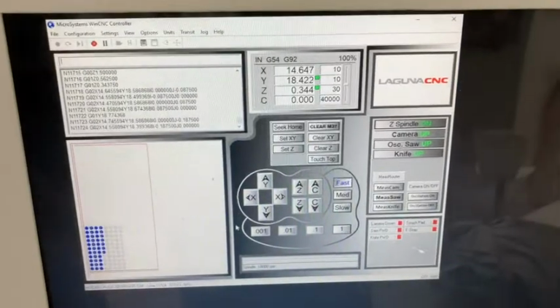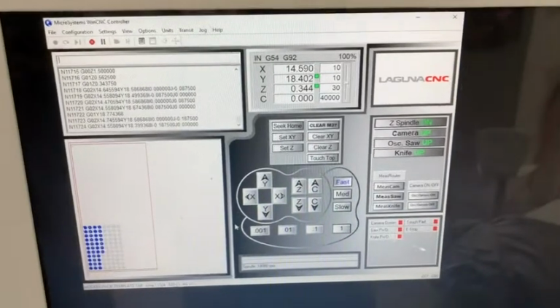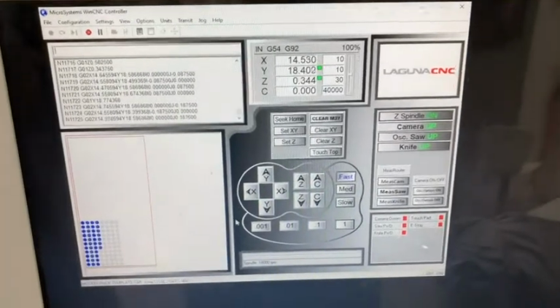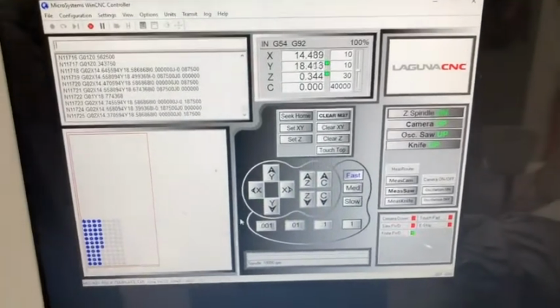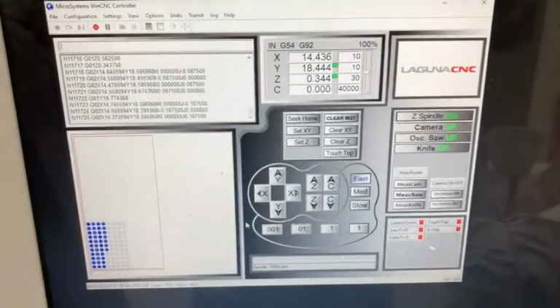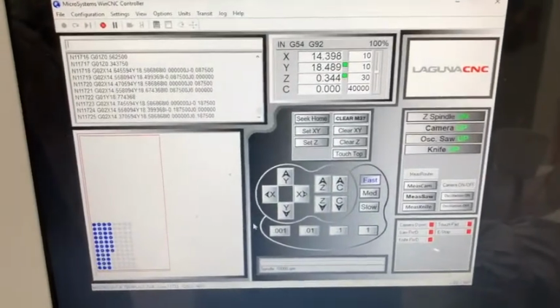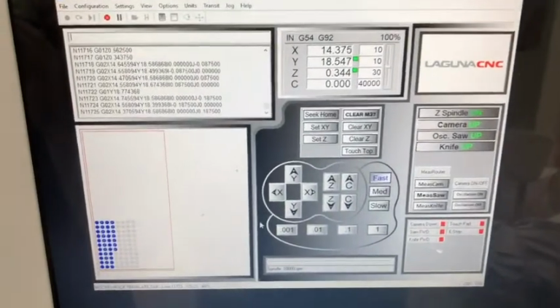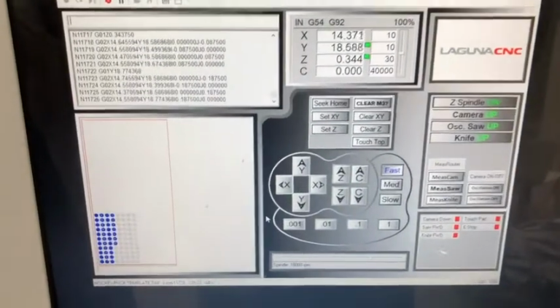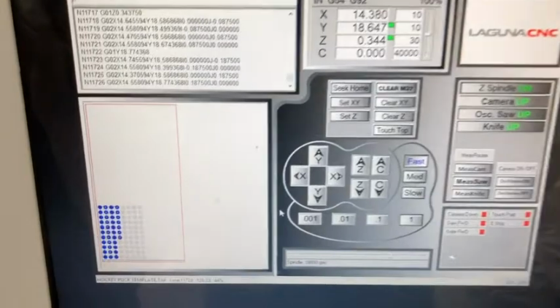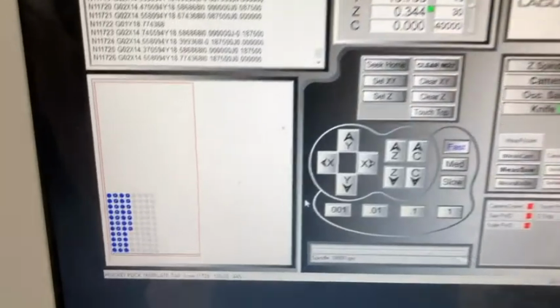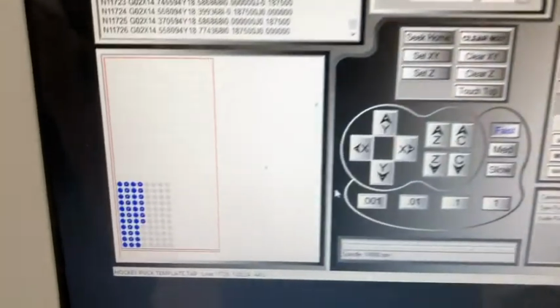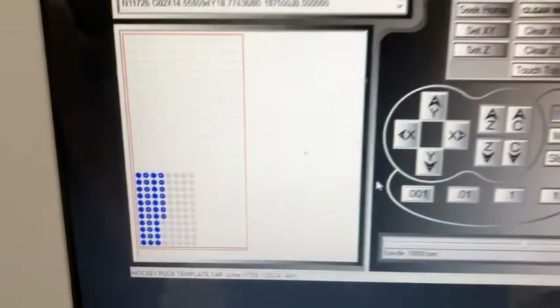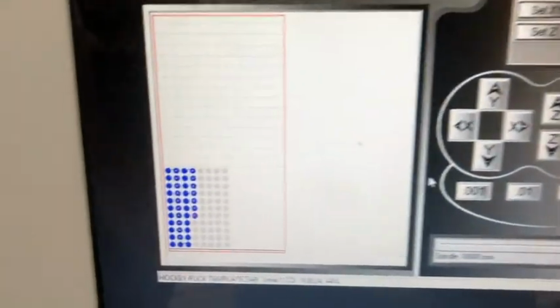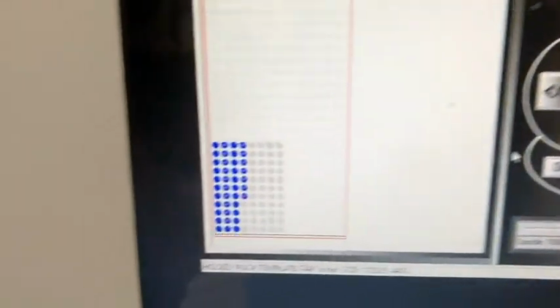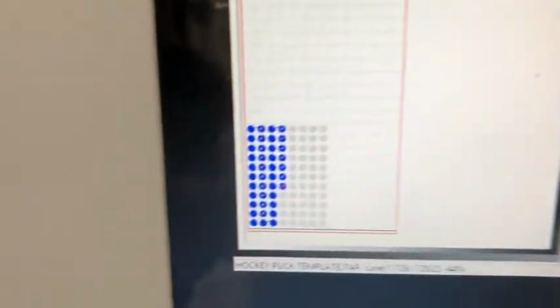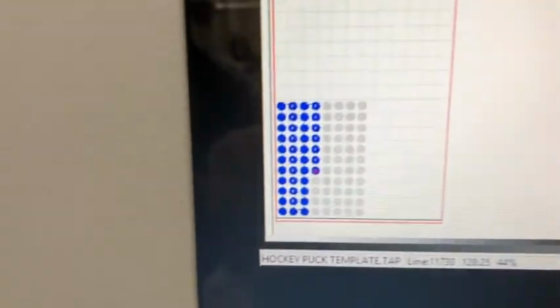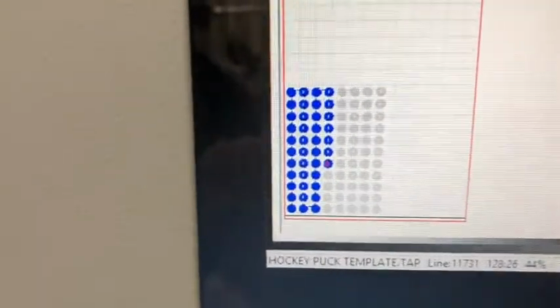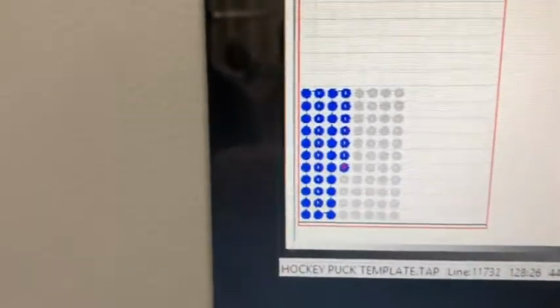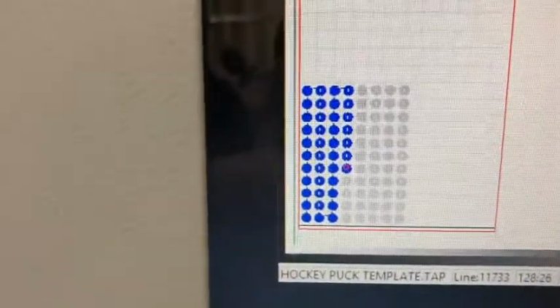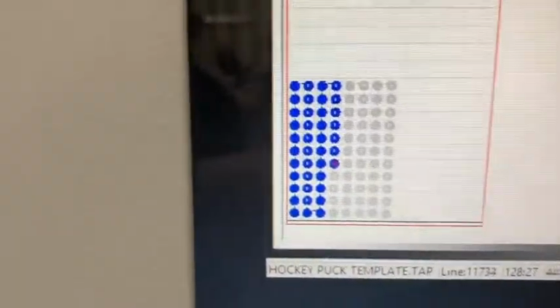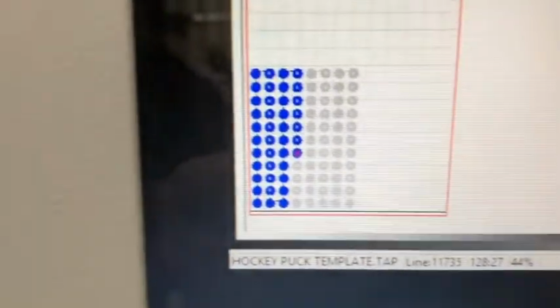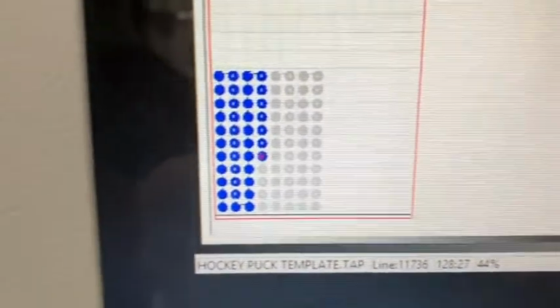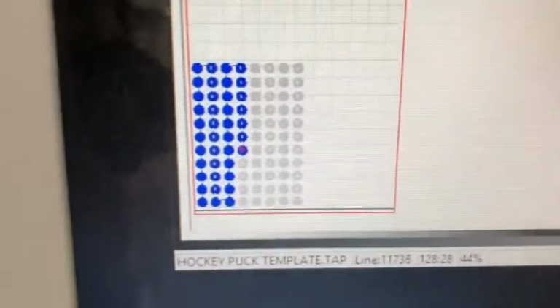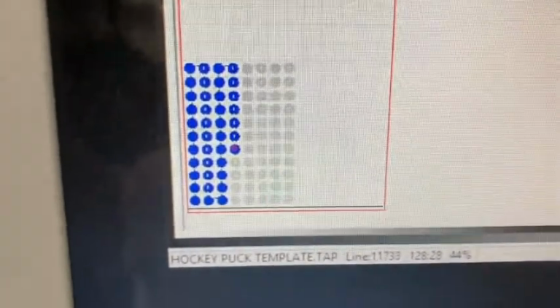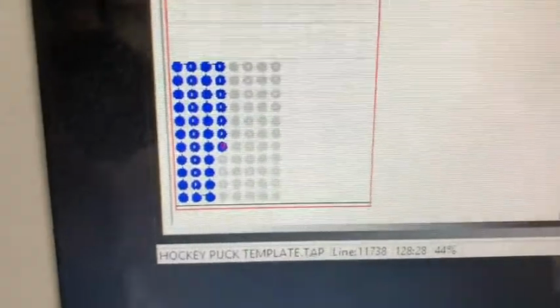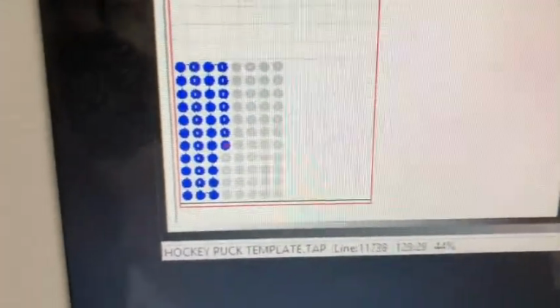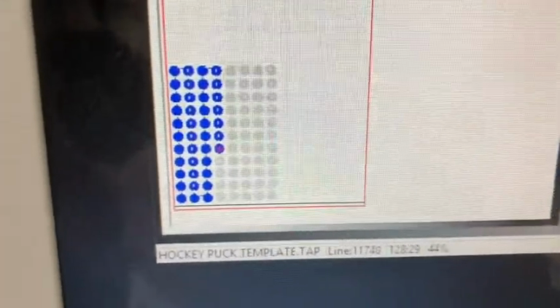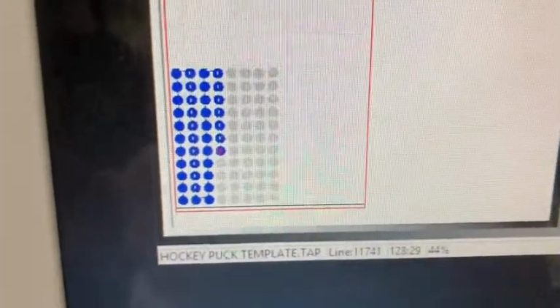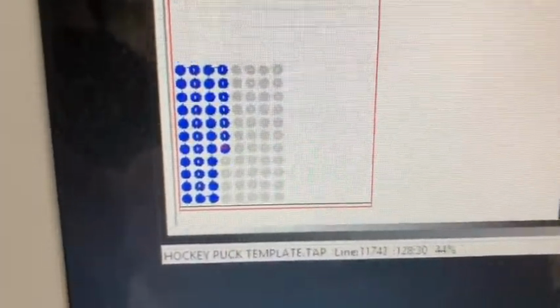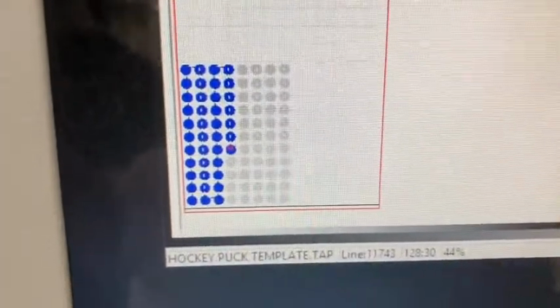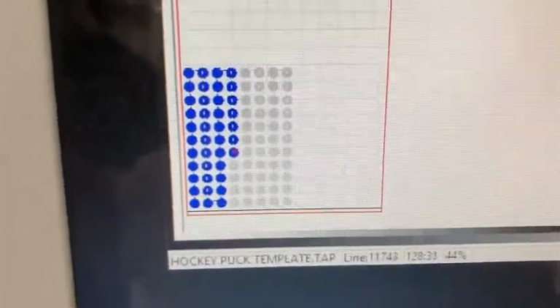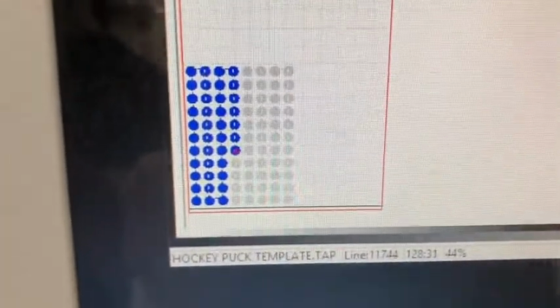Here is the controller — as you can see, the CNC is cutting, and it gives you an update on how many it's cut and where it is in the process. When it's done, it'll be perfect.